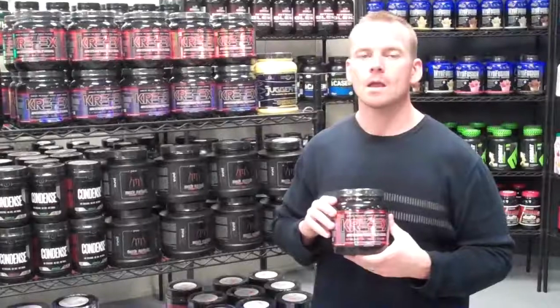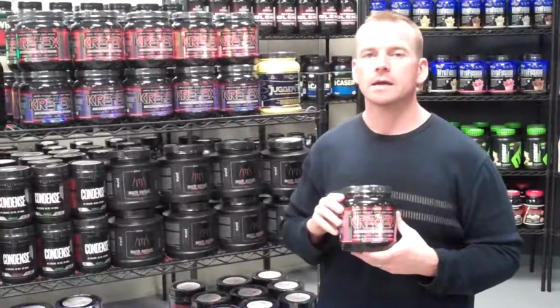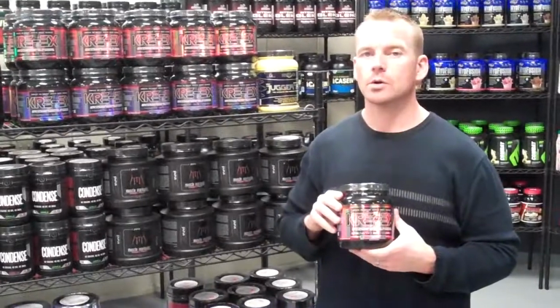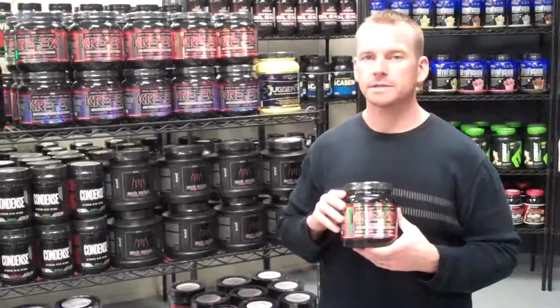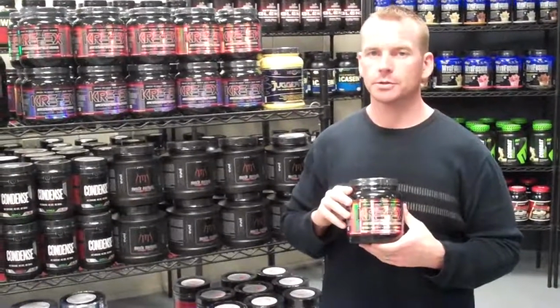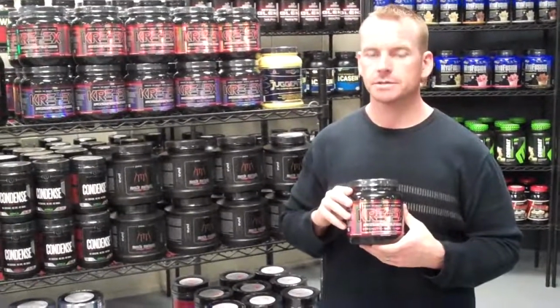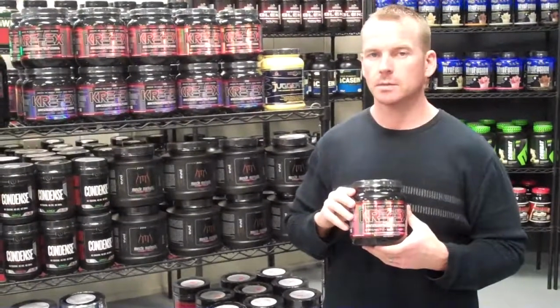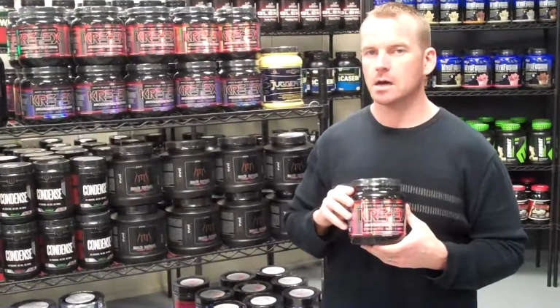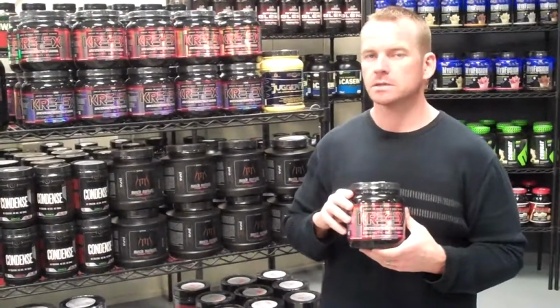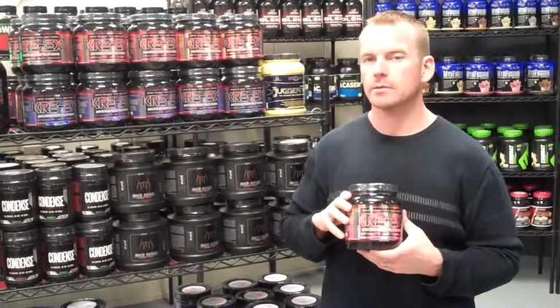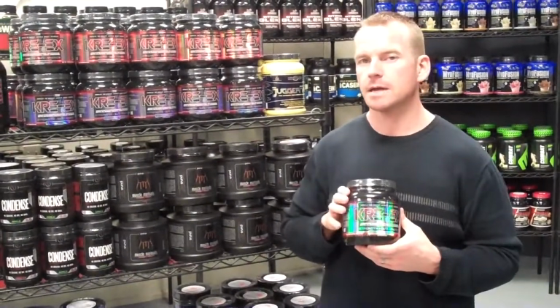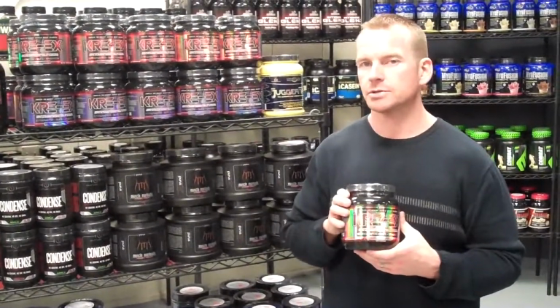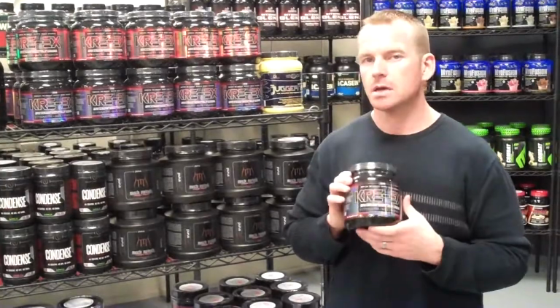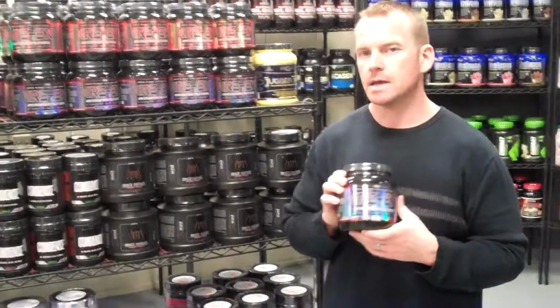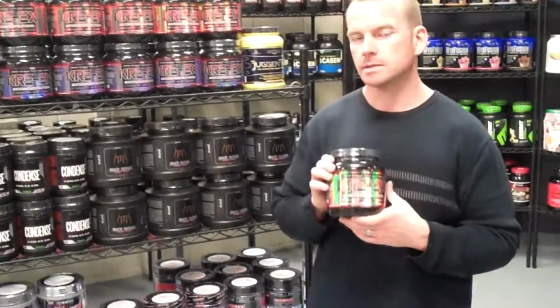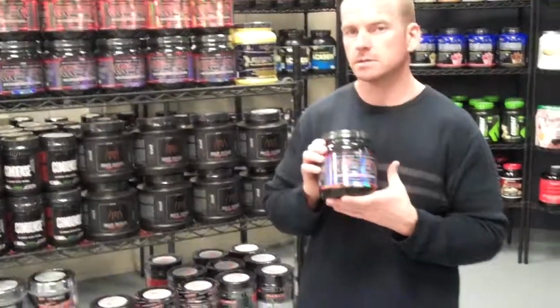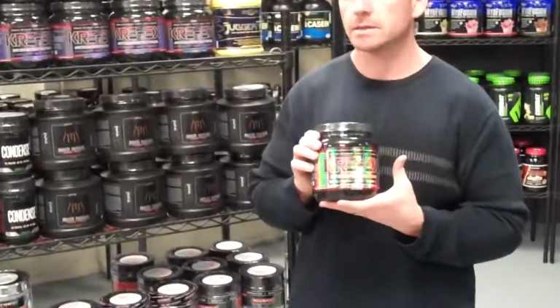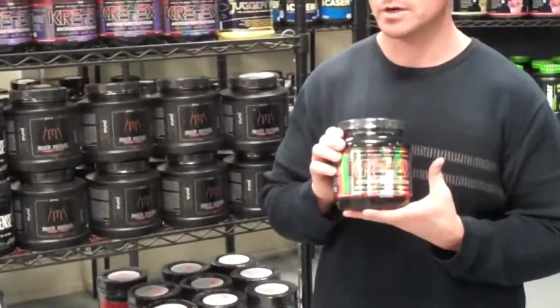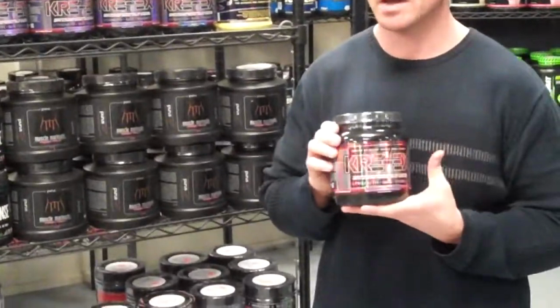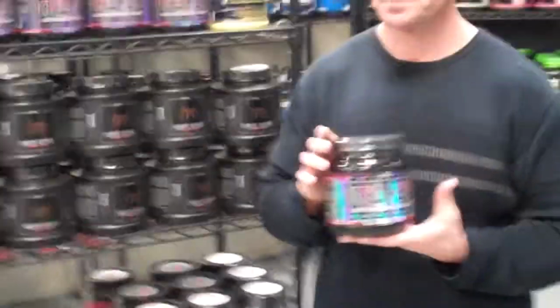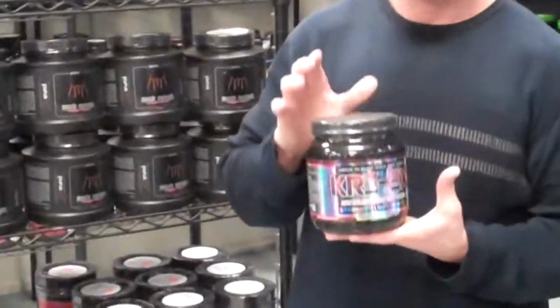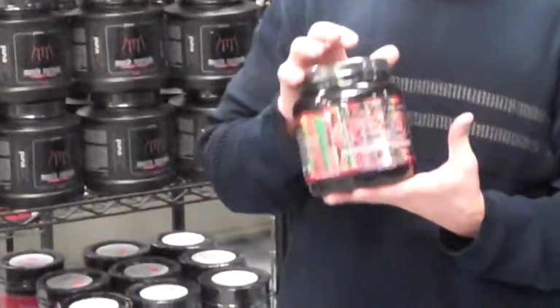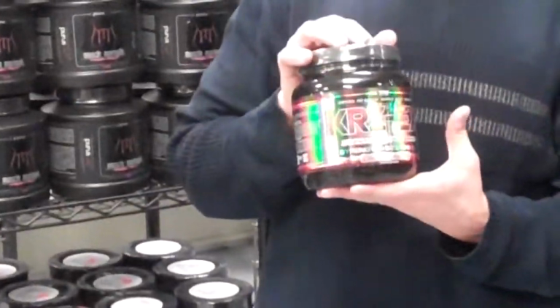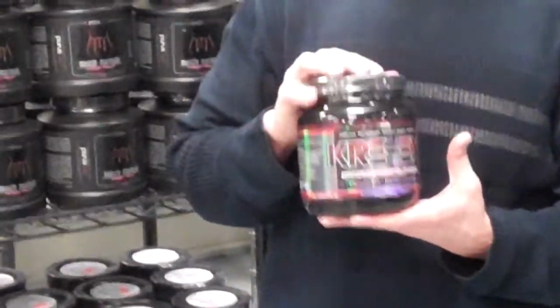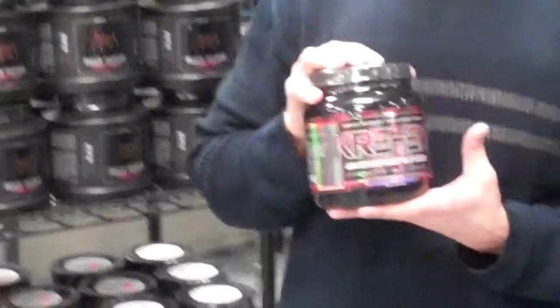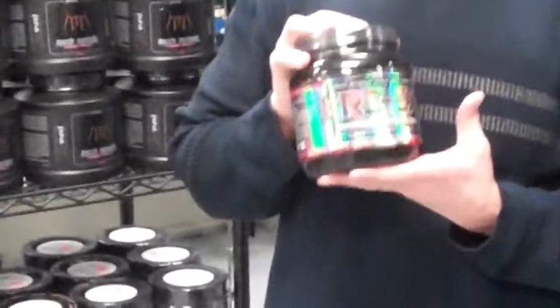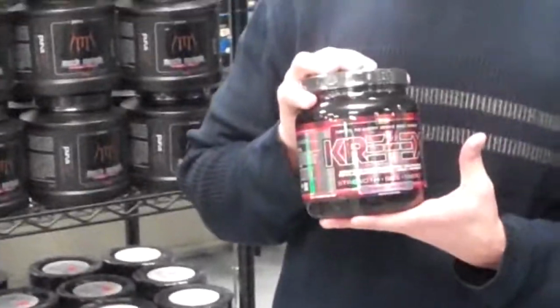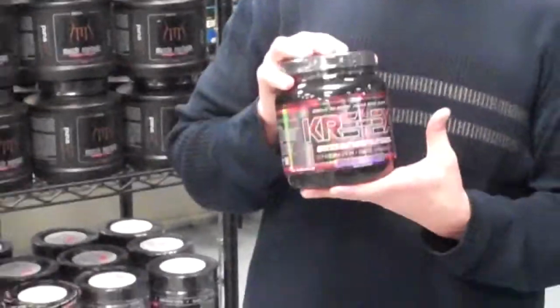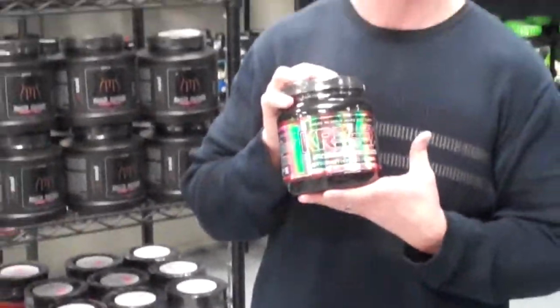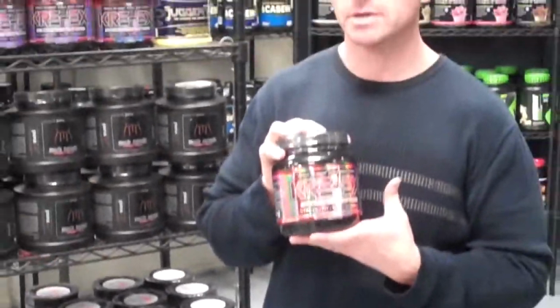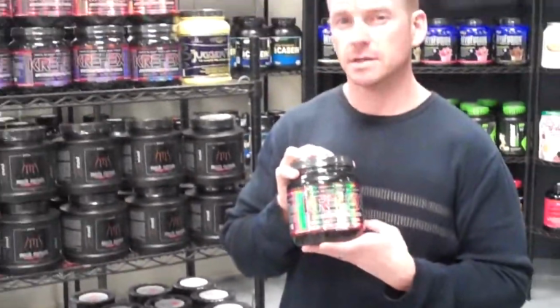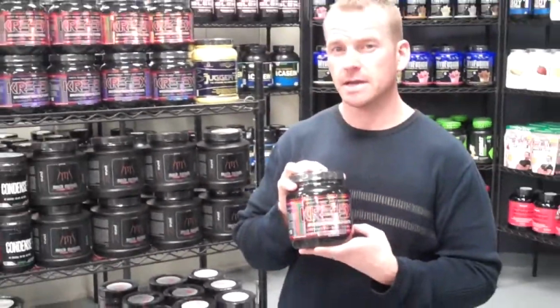Hey guys, this is Mark with Discount Sport Nutrition at SportsSupplements.com. This is our review of the Titan Nutrition Pre-X, Titan's Pre-Workout Powder. It's a very popular product. It mixes good, tastes great. There's 30 servings in each container.